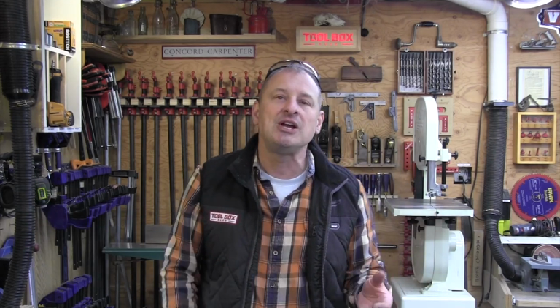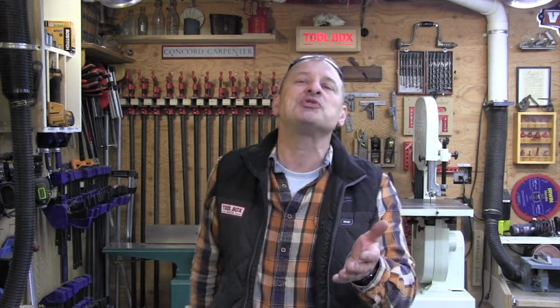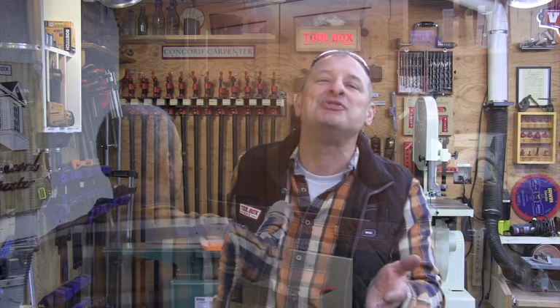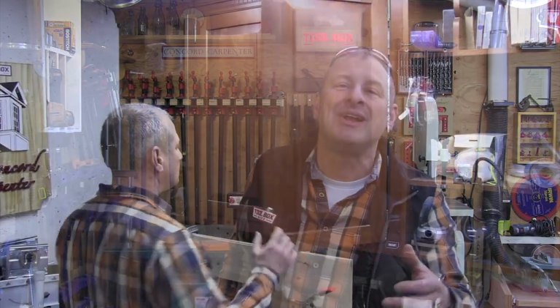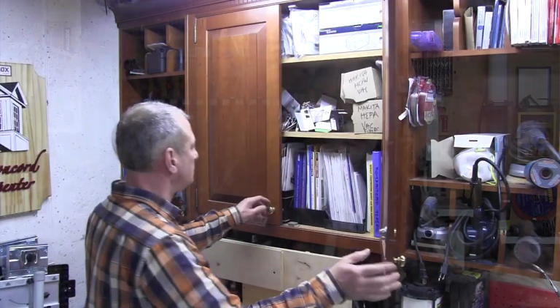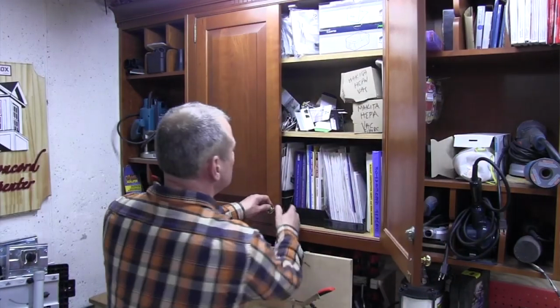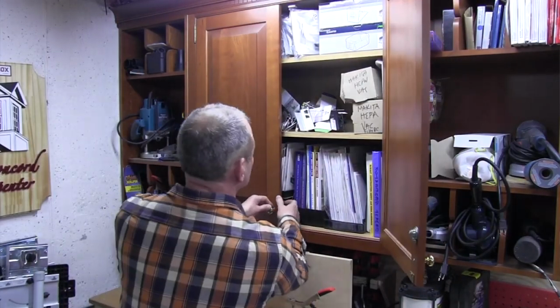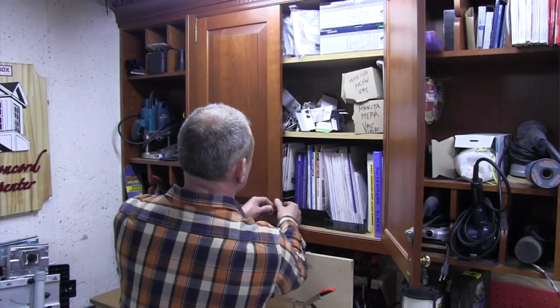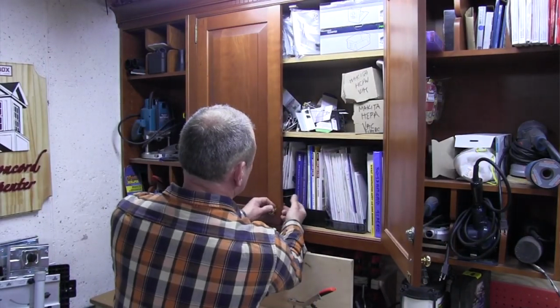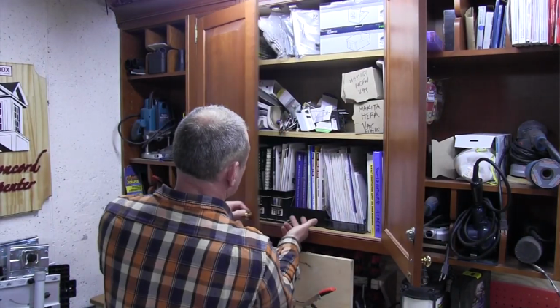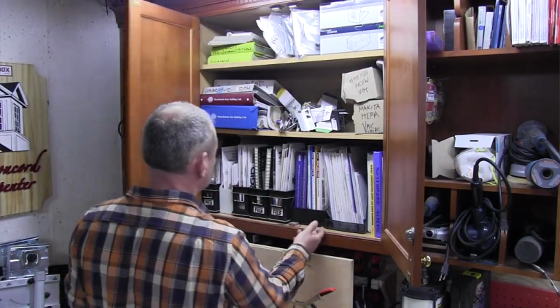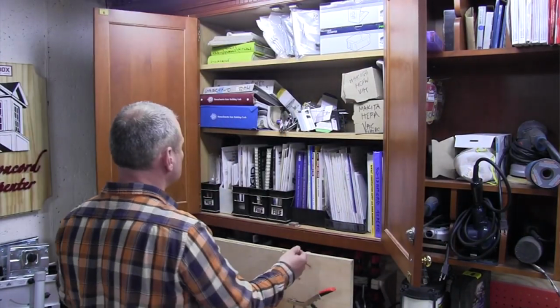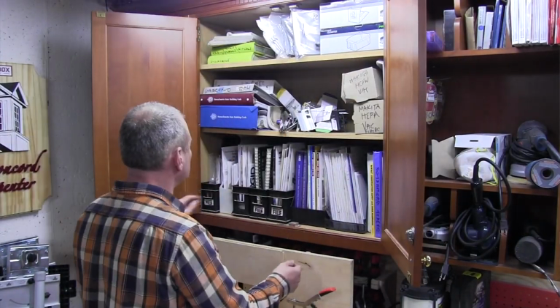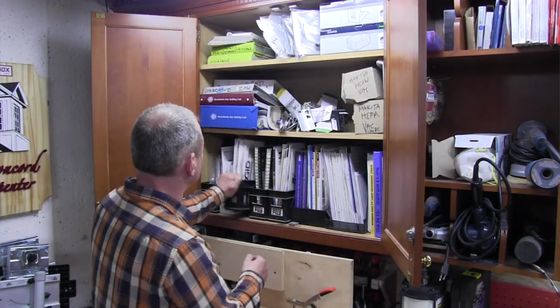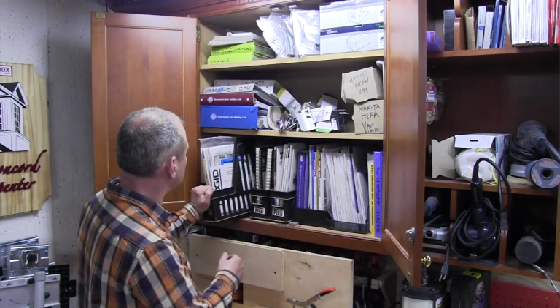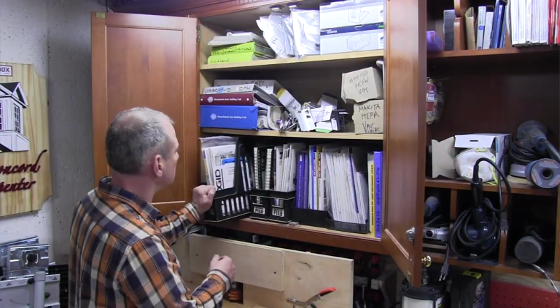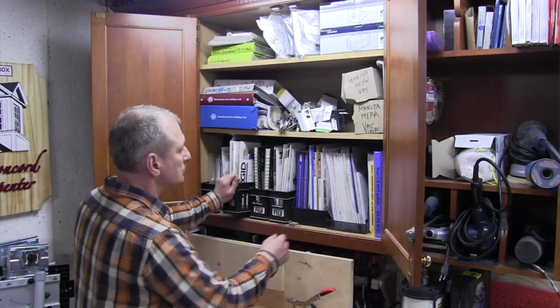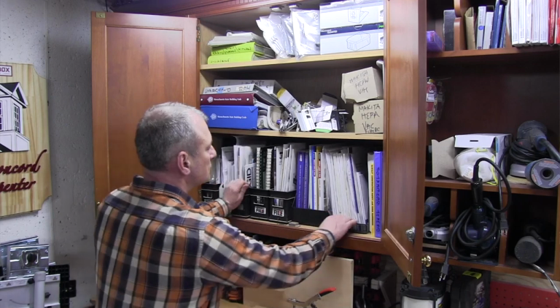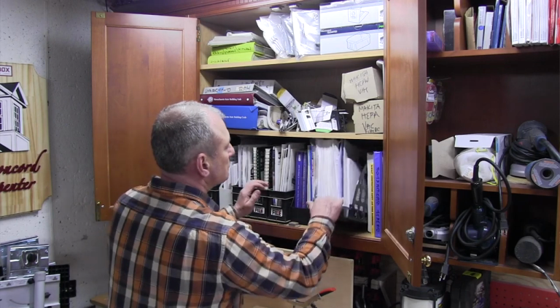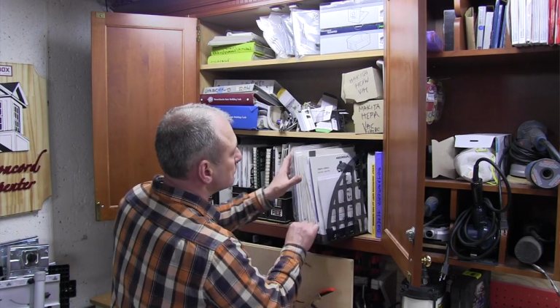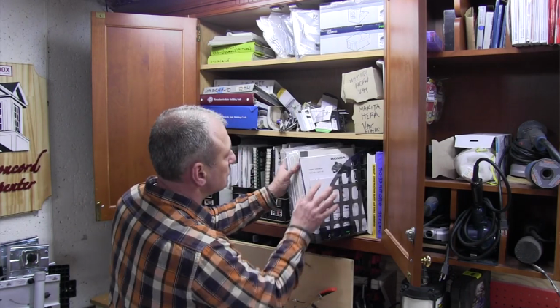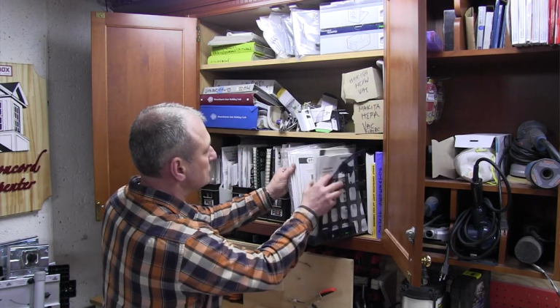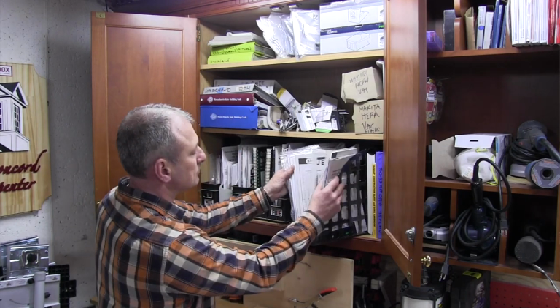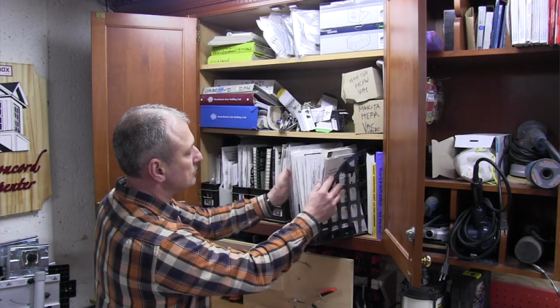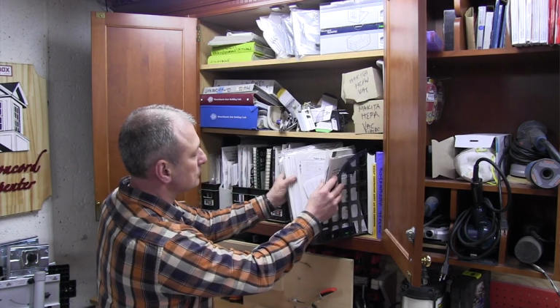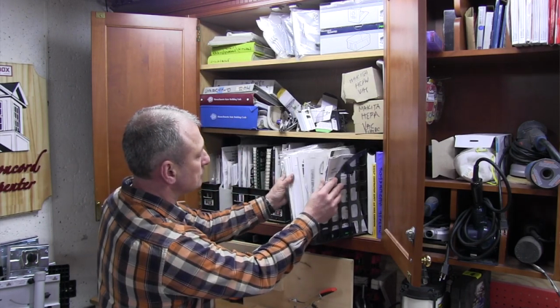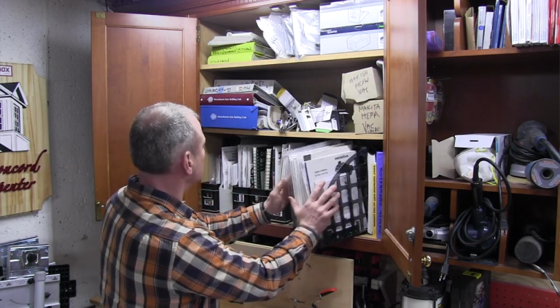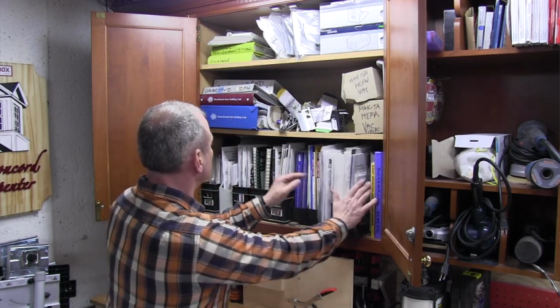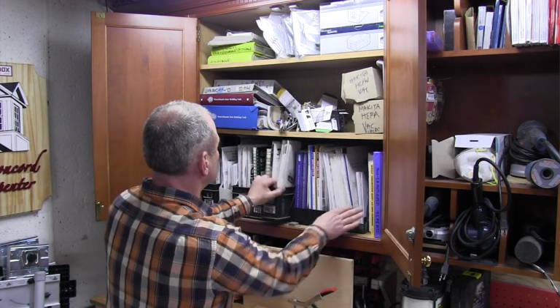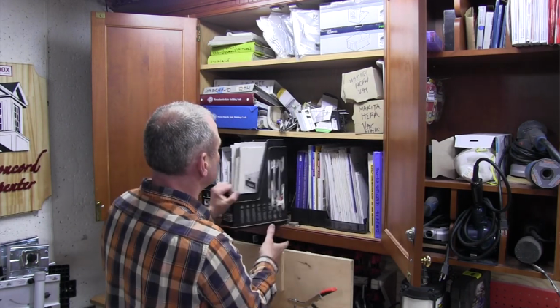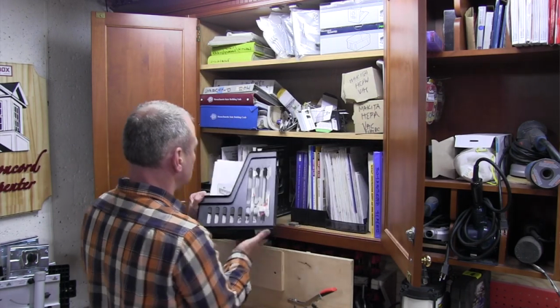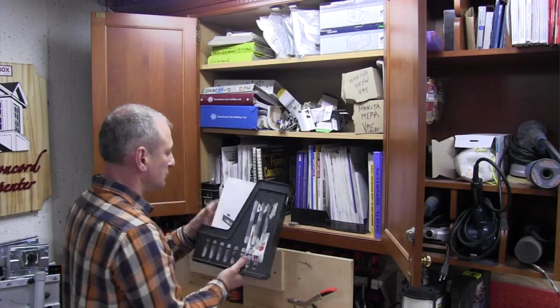Here's what I do: I keep some file organizers in one of my shop cabinets and store all my manuals in one quick location for quick access. That's it, guys — simple tip.